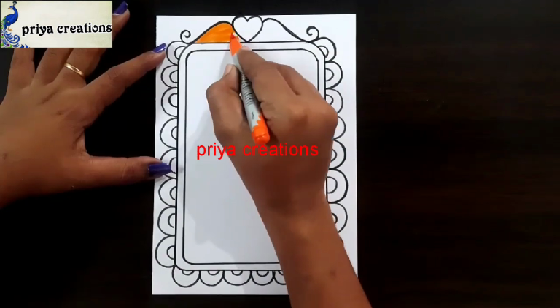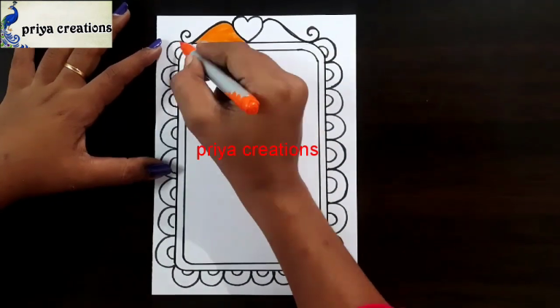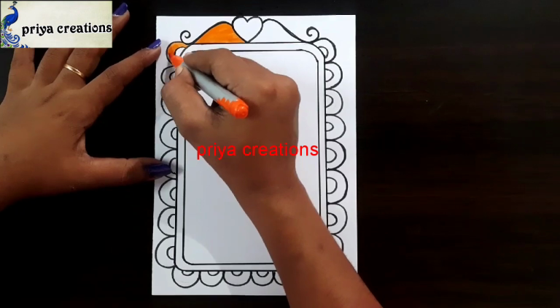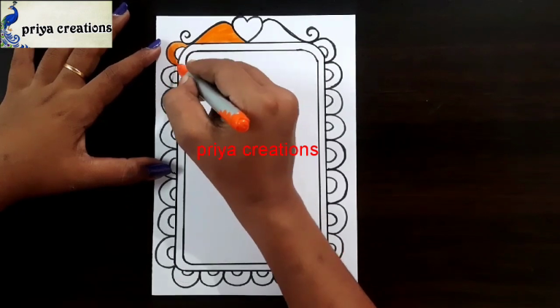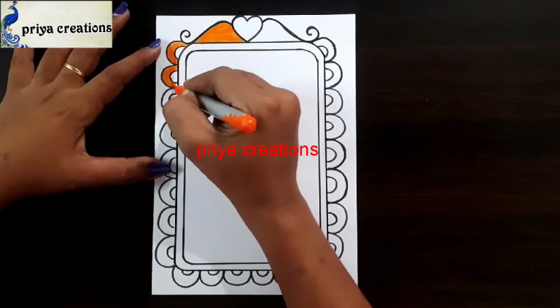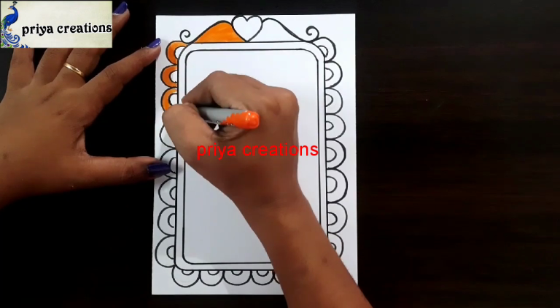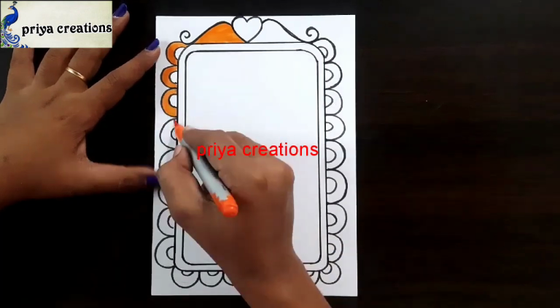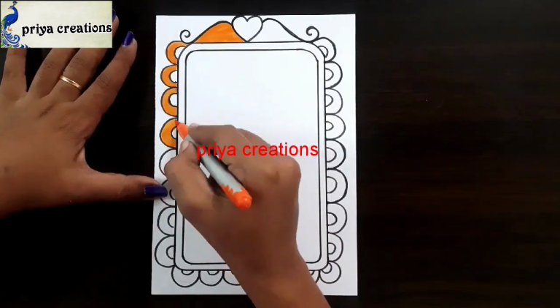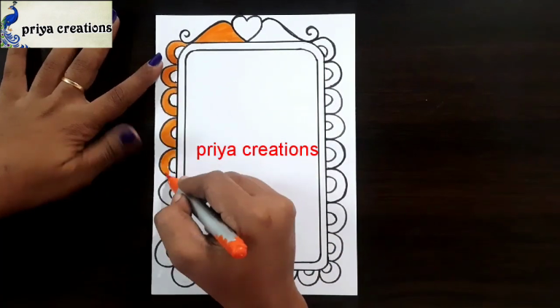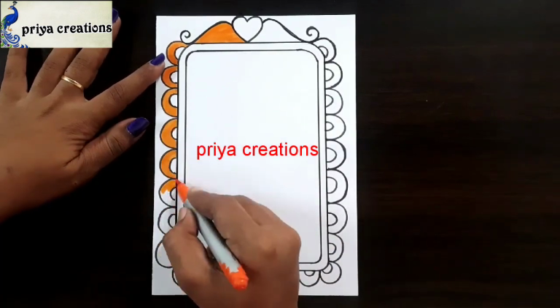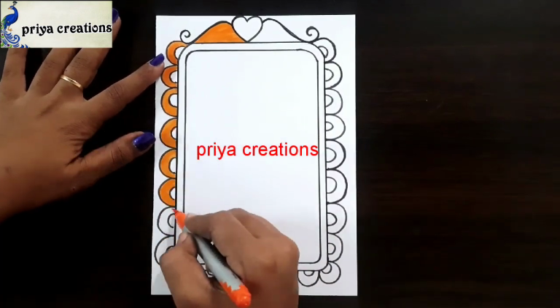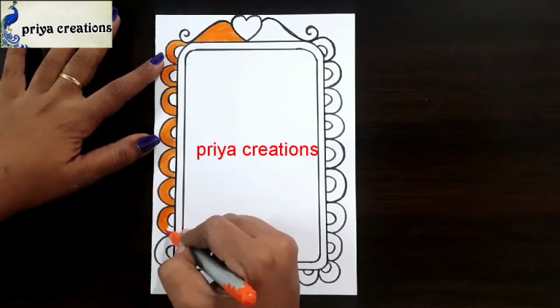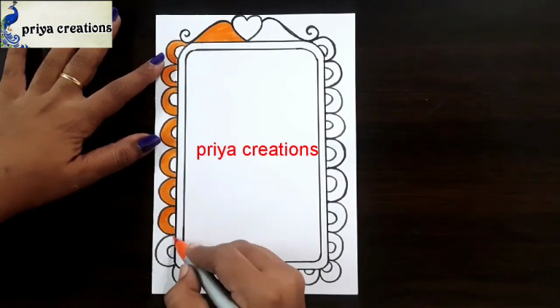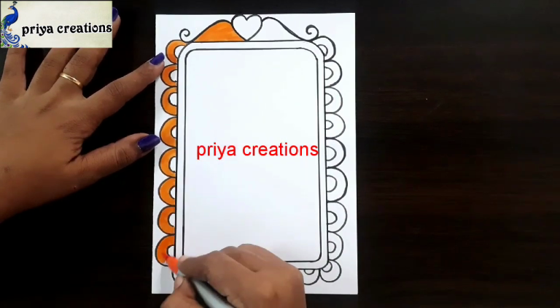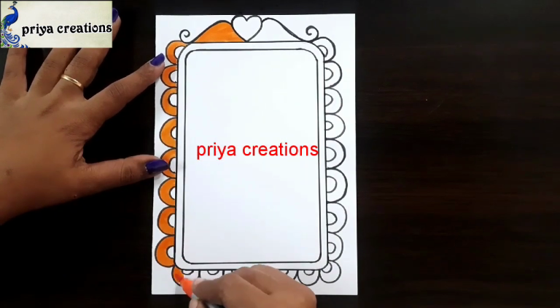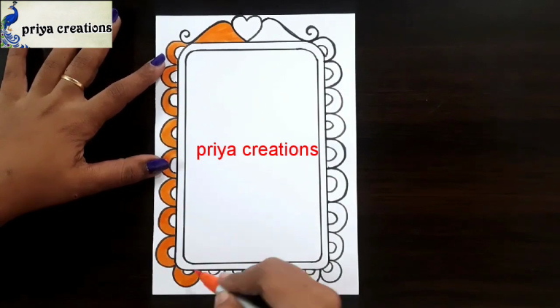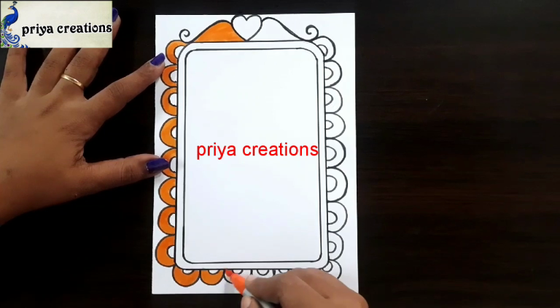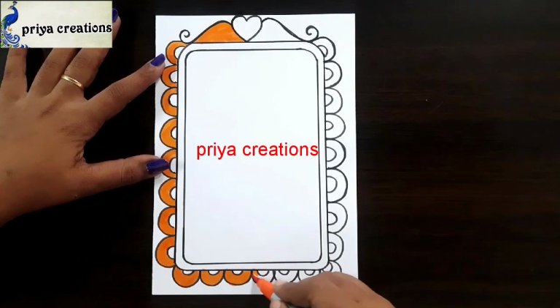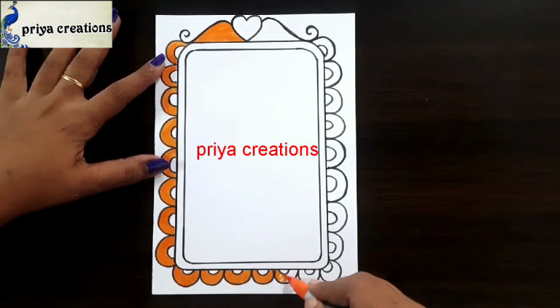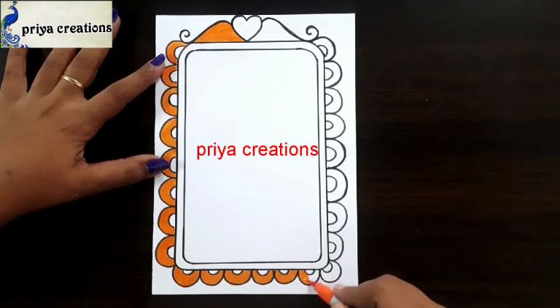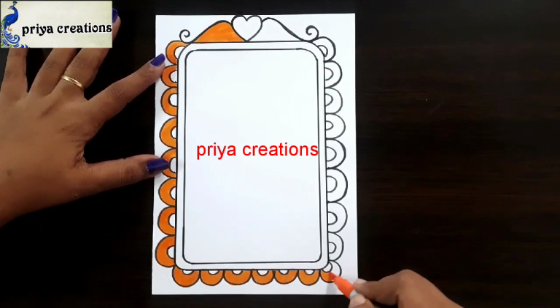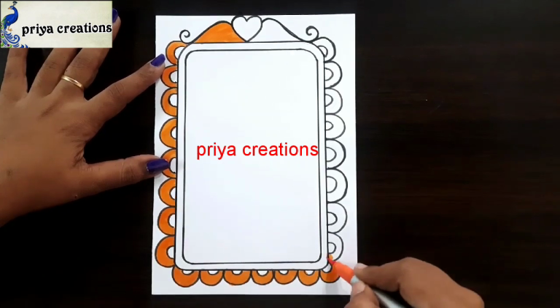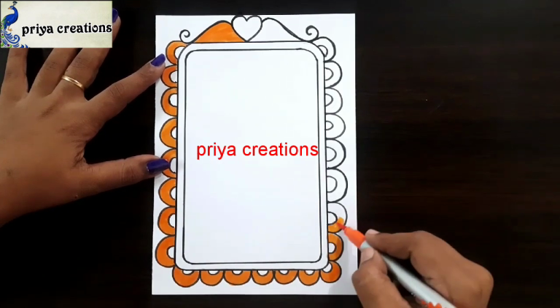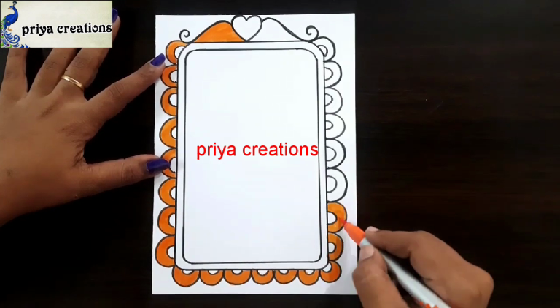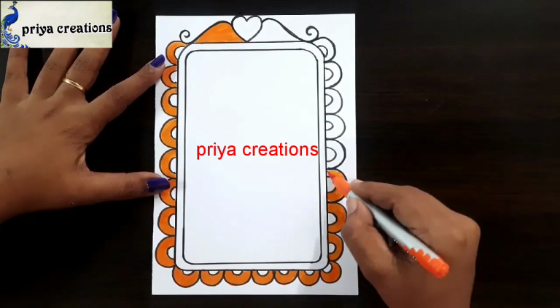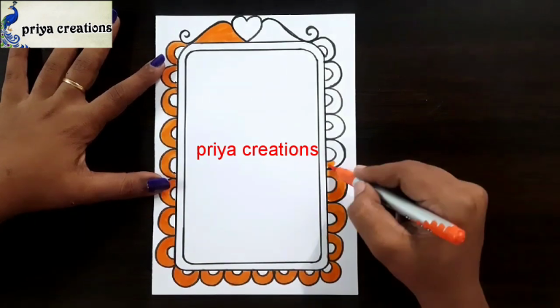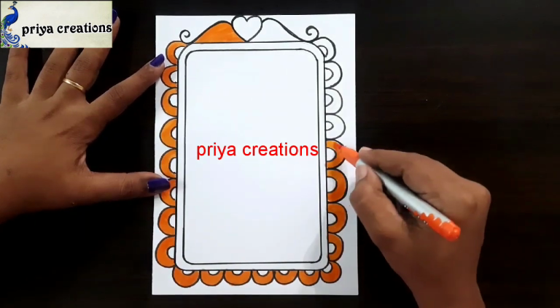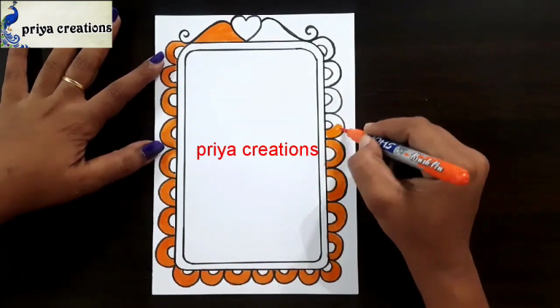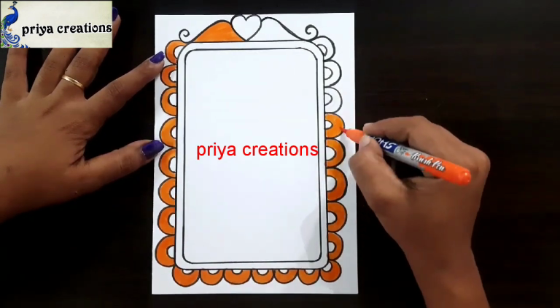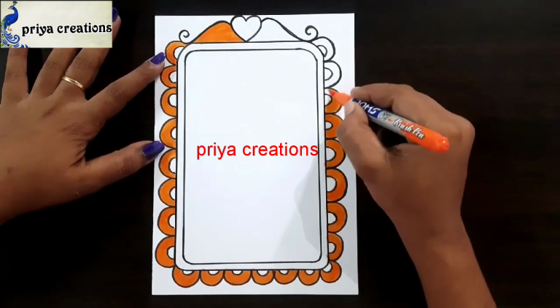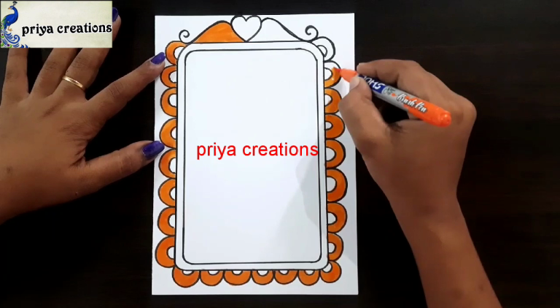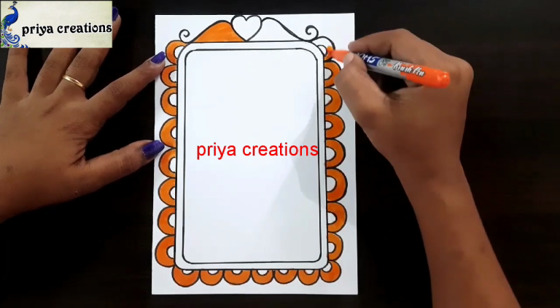Here I am using orange color brush pen. Fill this space with orange color brush pen. If you want, you can use any other colors. I am using orange color brush pen.